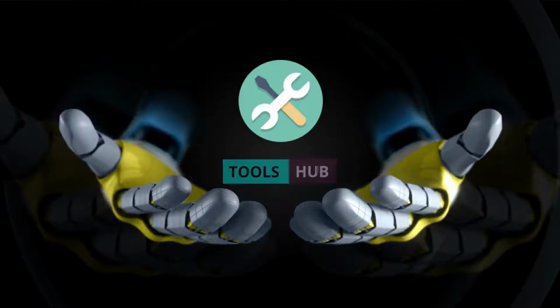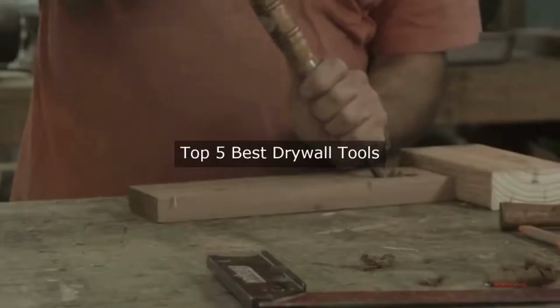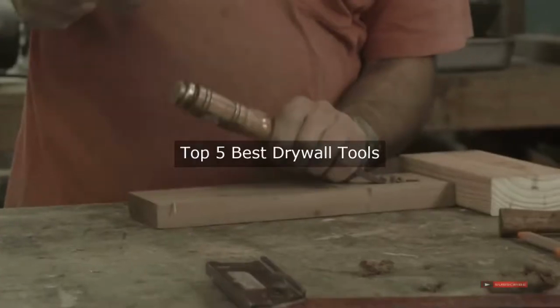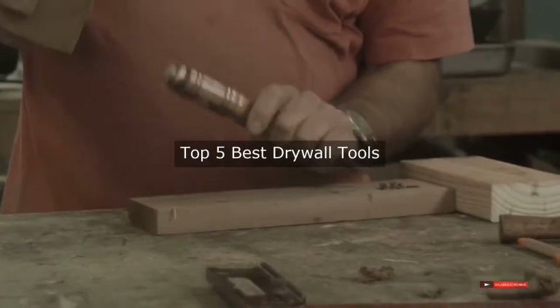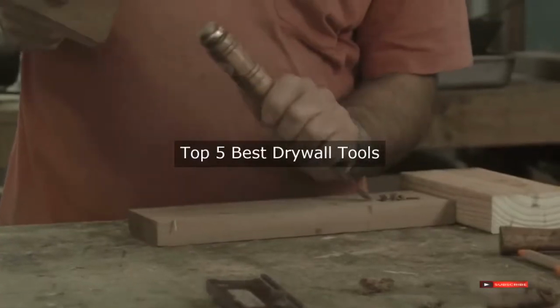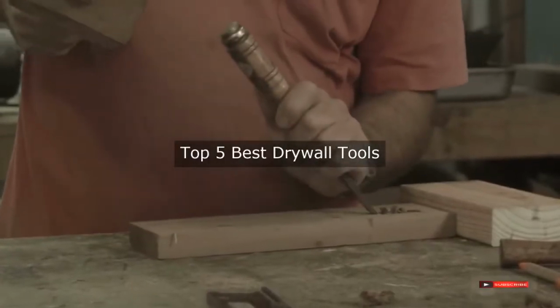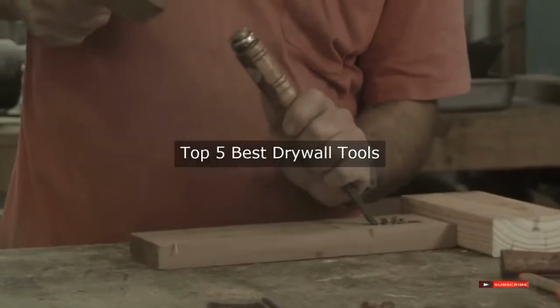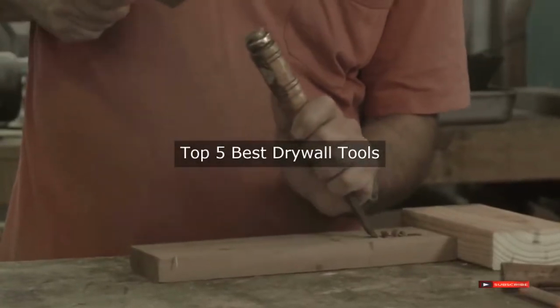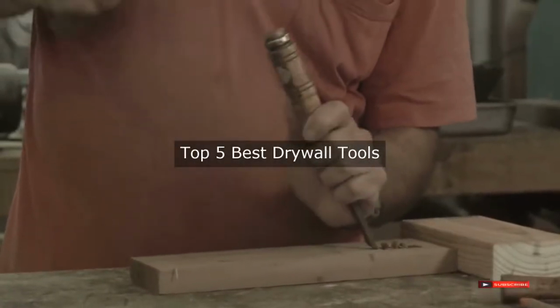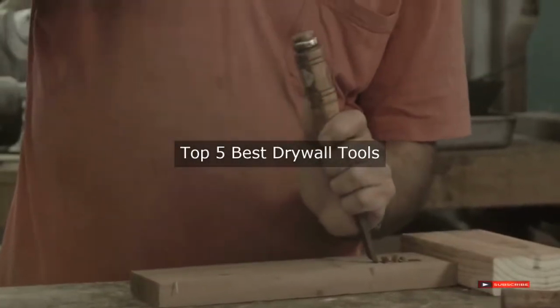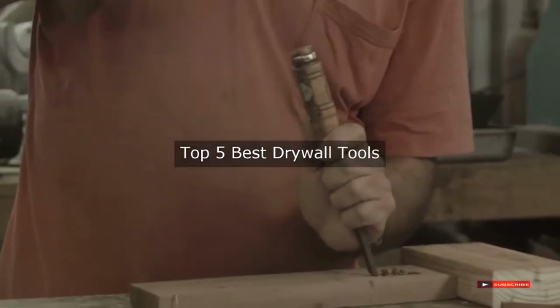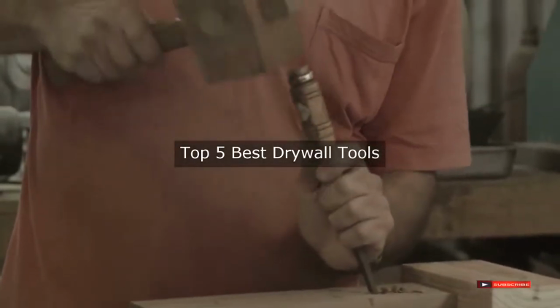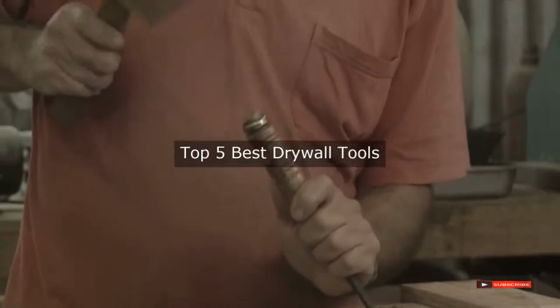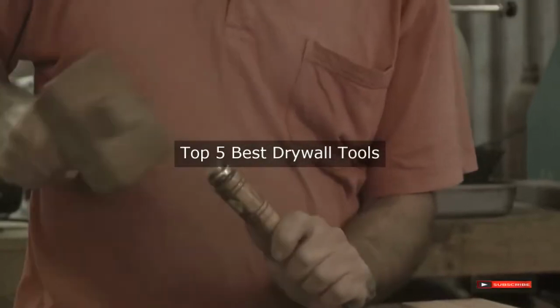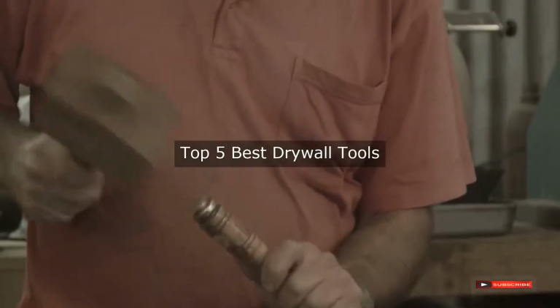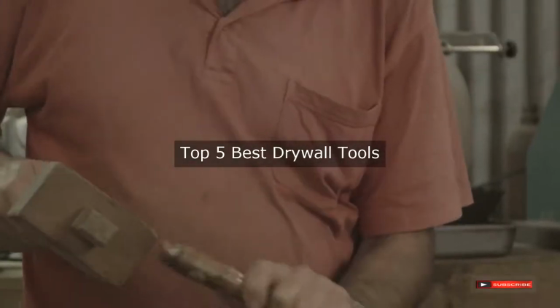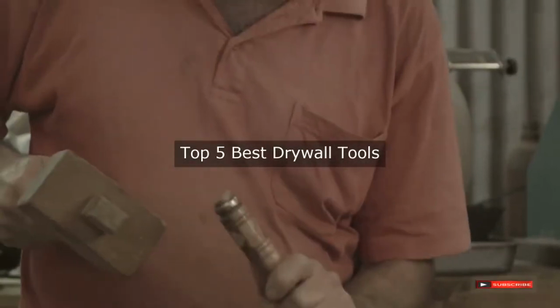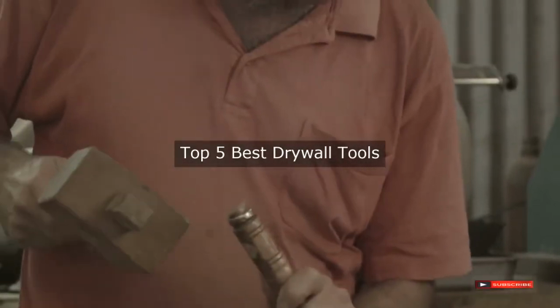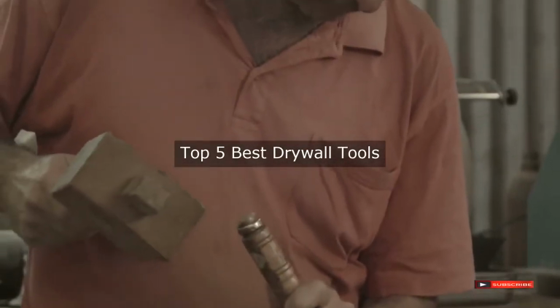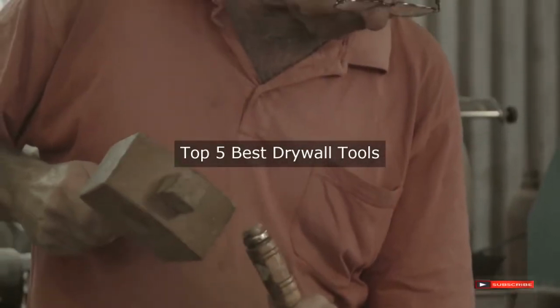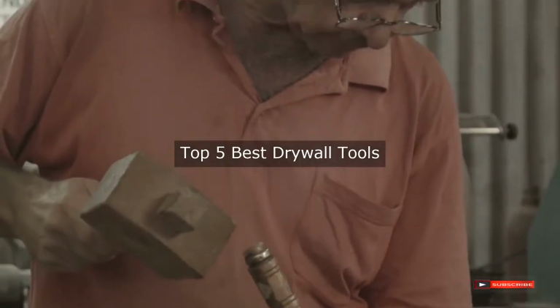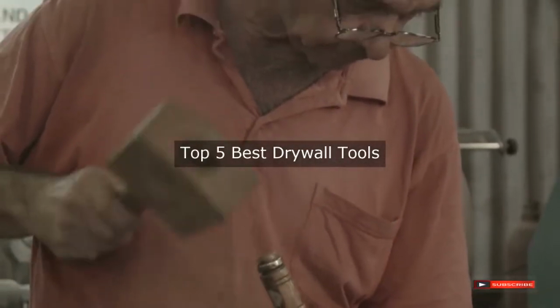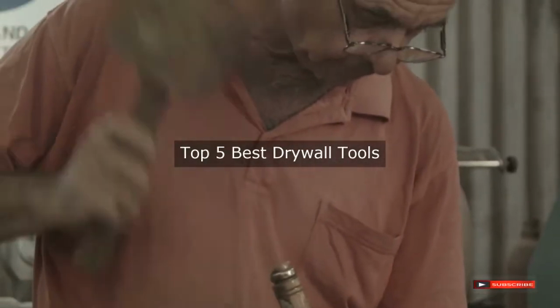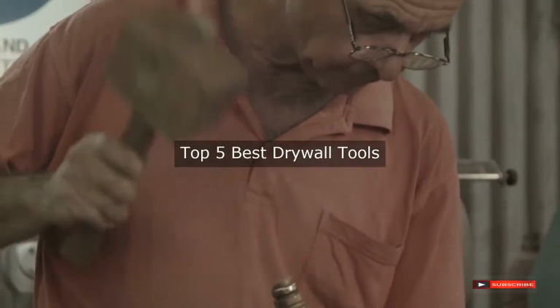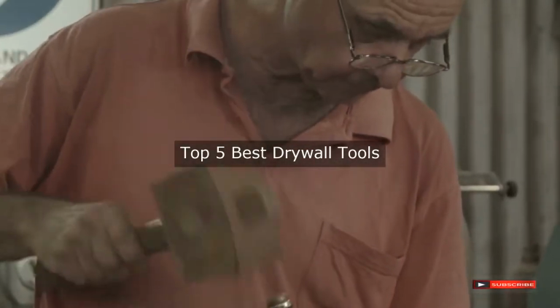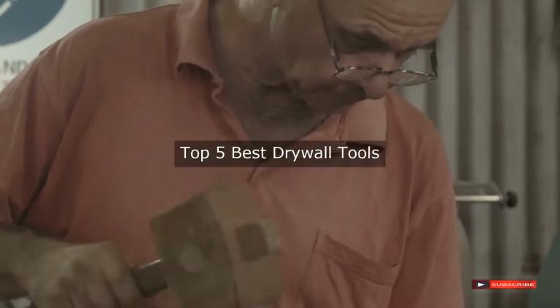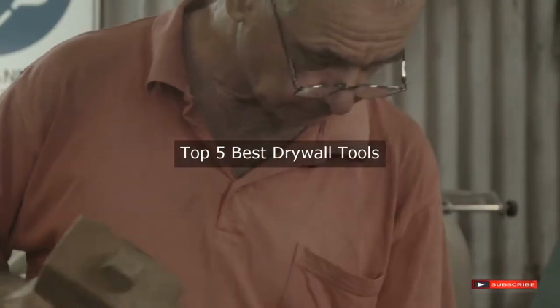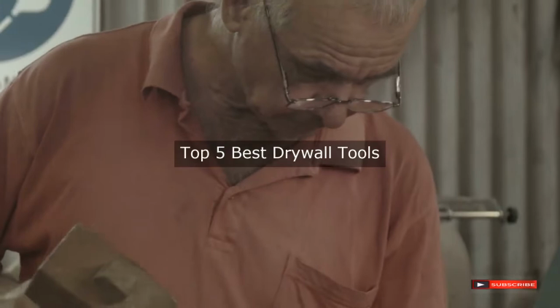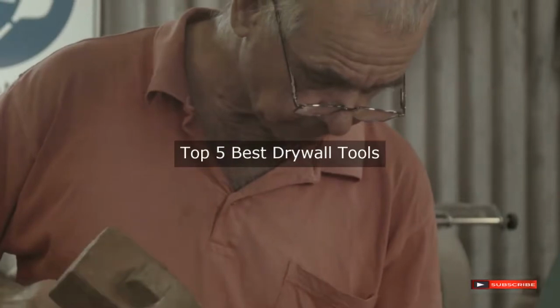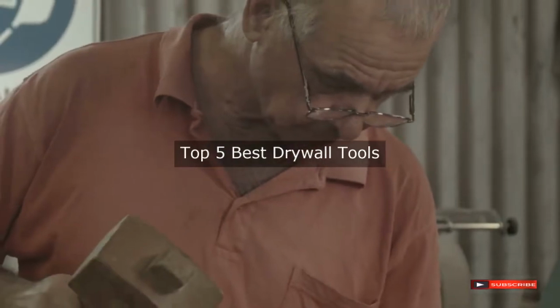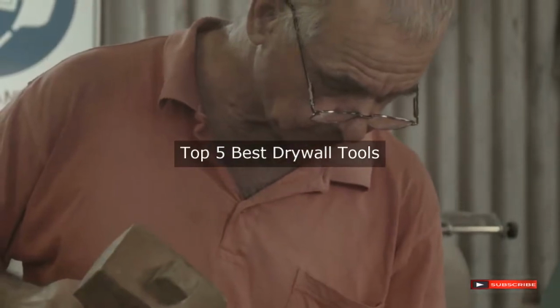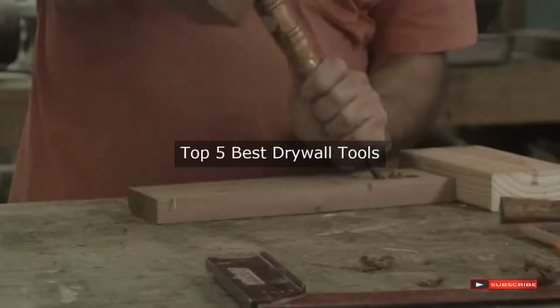Are you looking for the best drywall tools? We will review some of the drywall tools based on thousands of user ratings. Here are our top 5 best drywall tools.